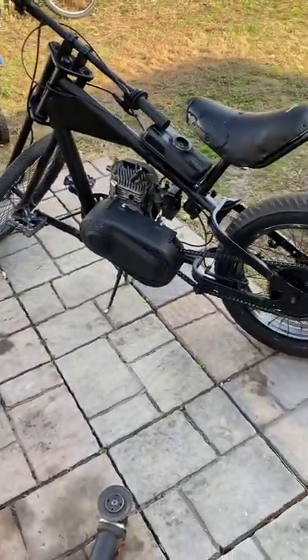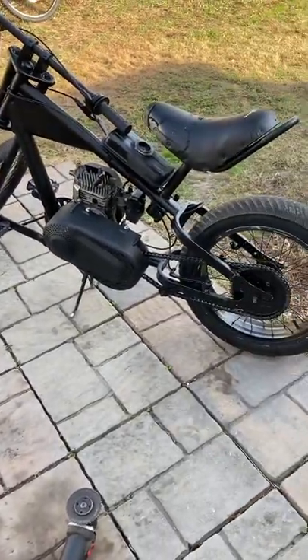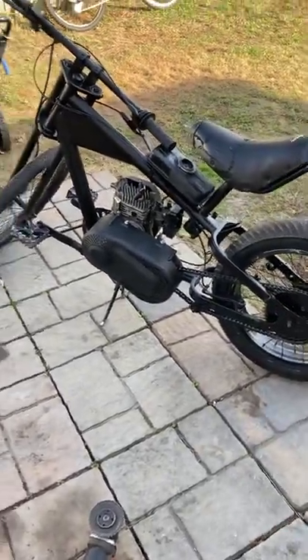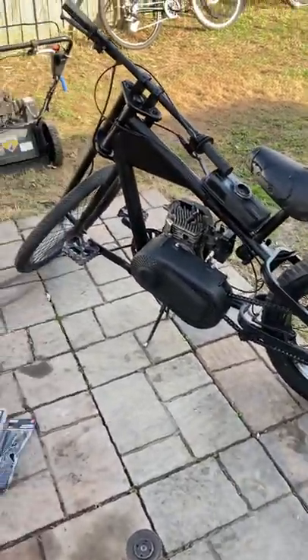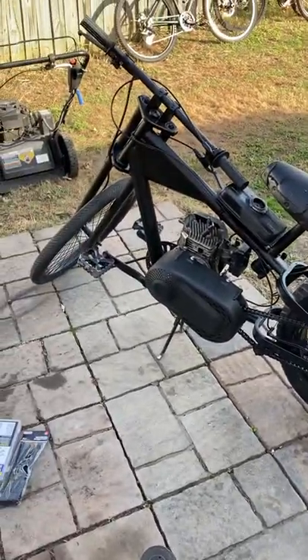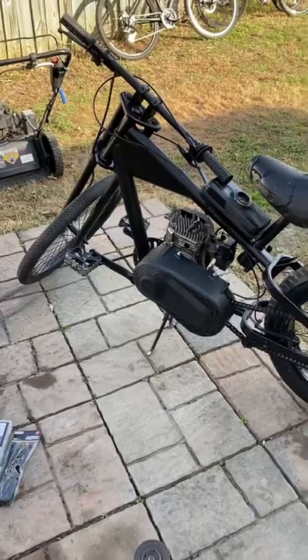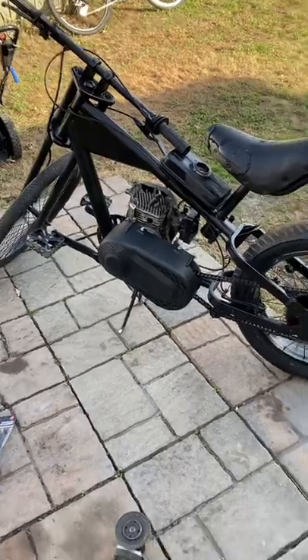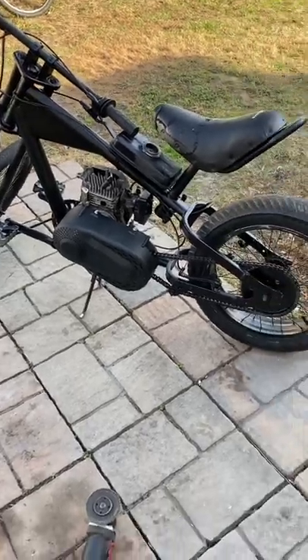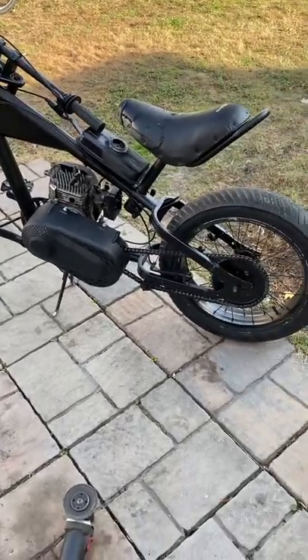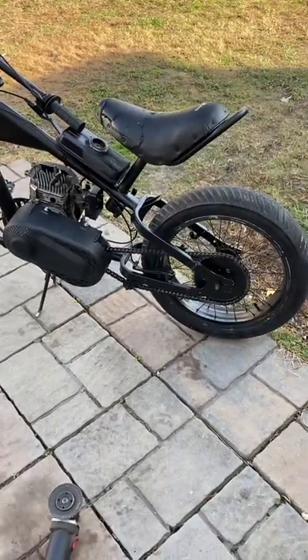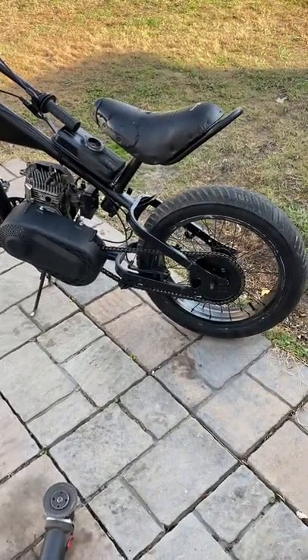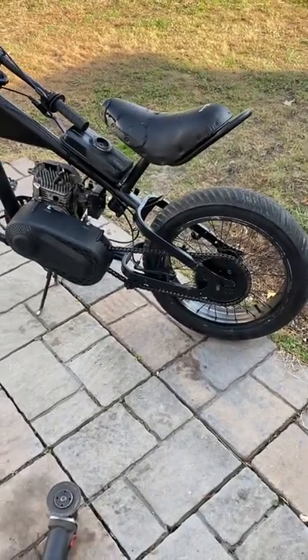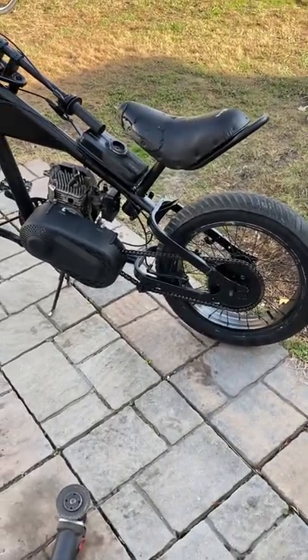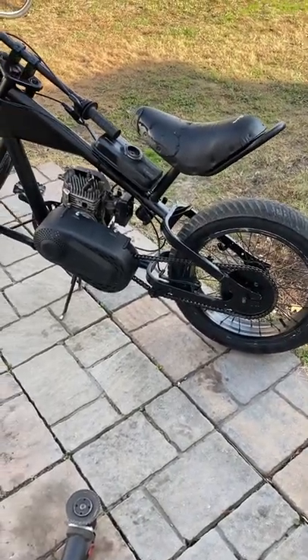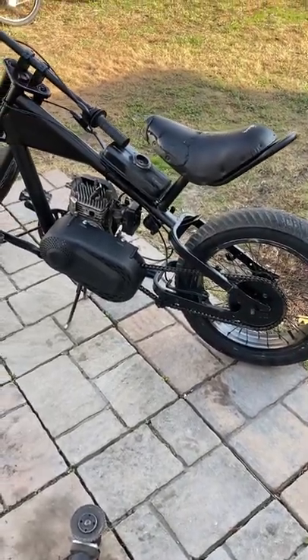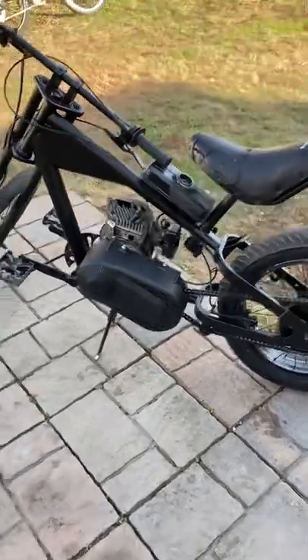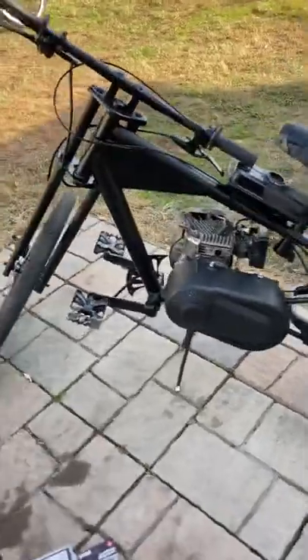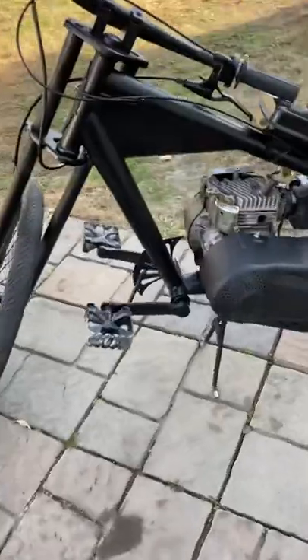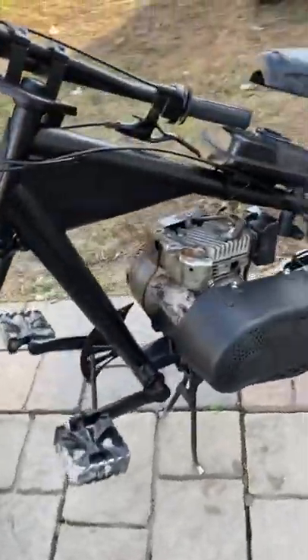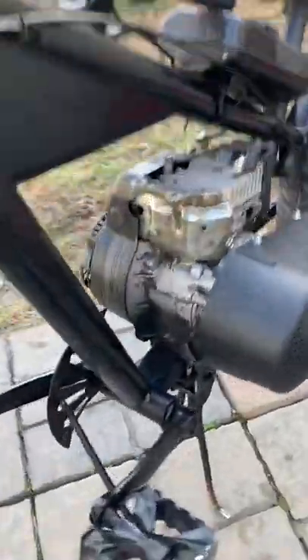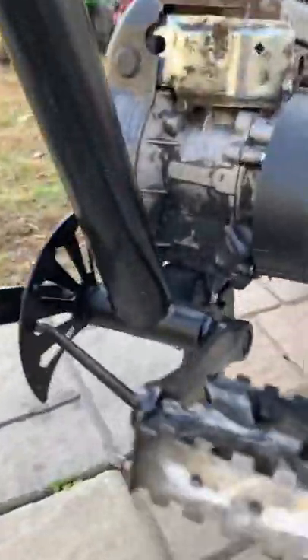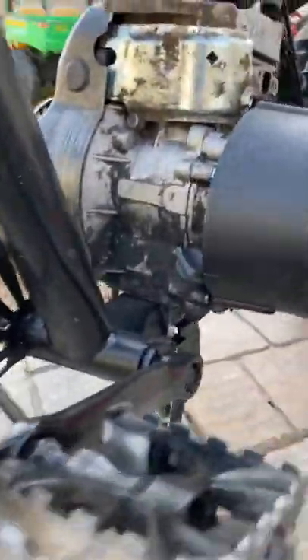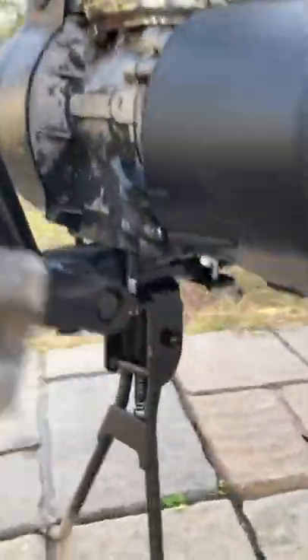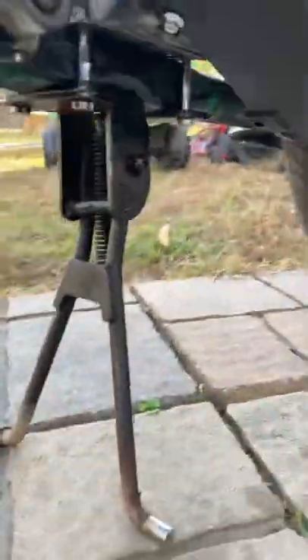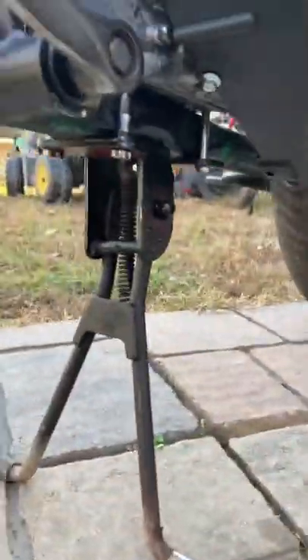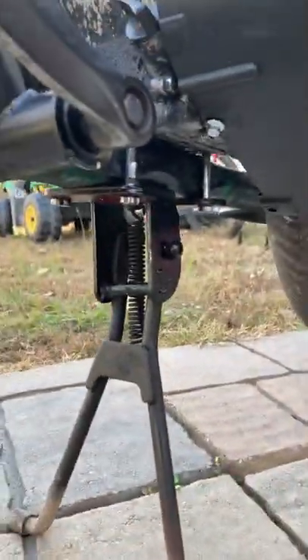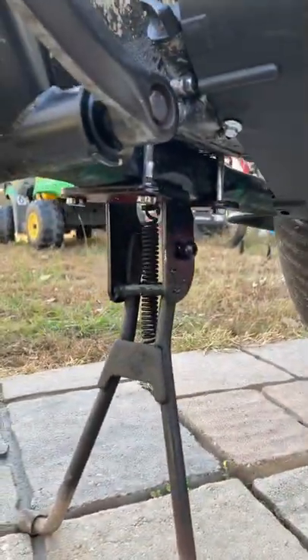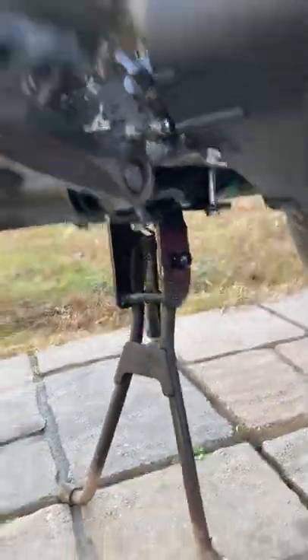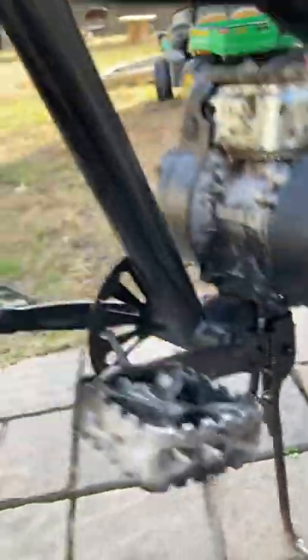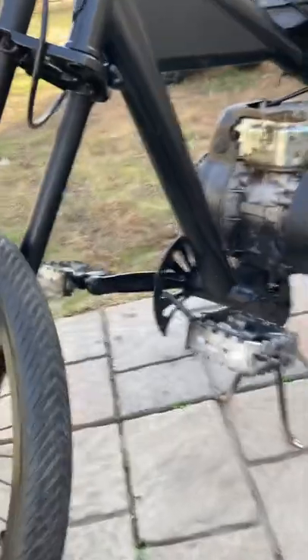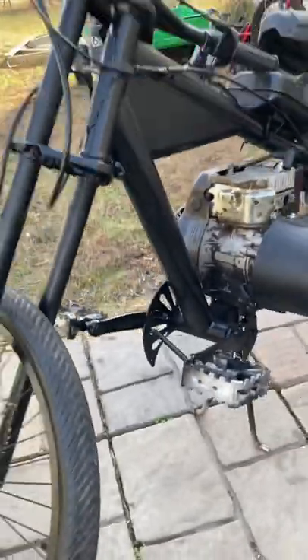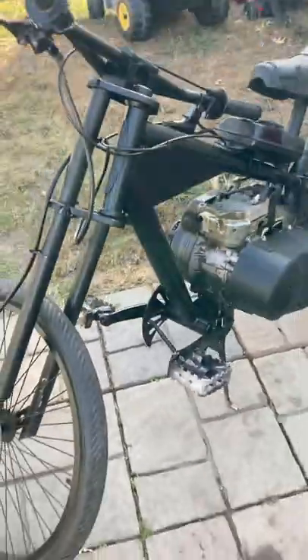Couldn't be happier. For a cheap budget build, this is a go-to — it is a must. You can get that engine on there so easy with how I set it up, so go ahead and pick yourself up one of these.